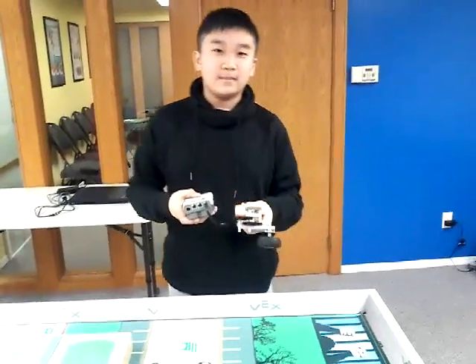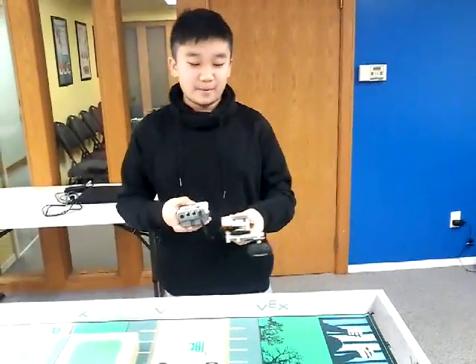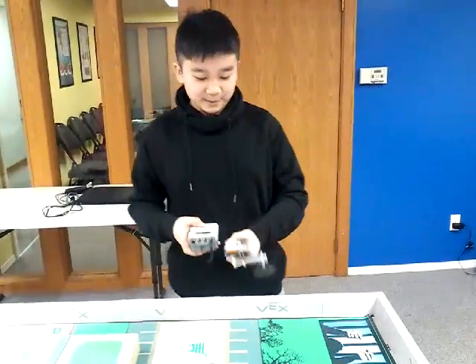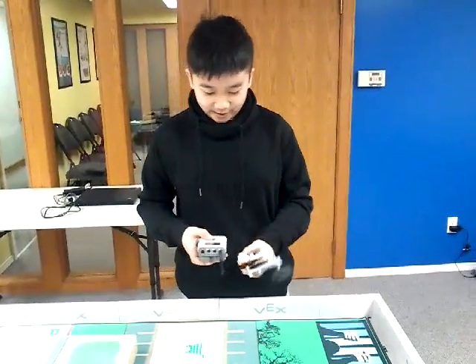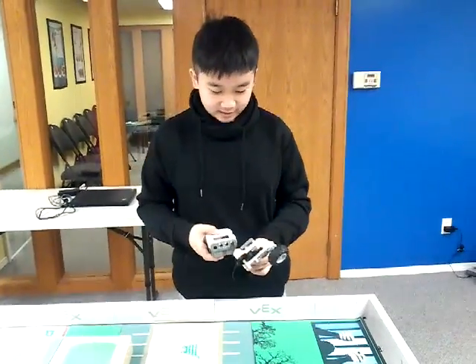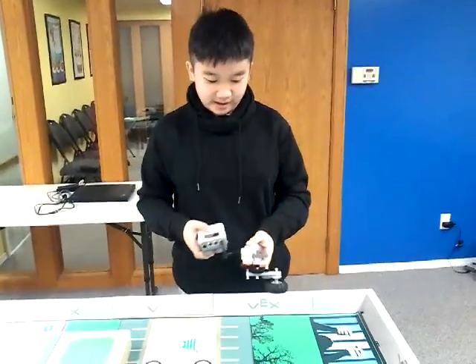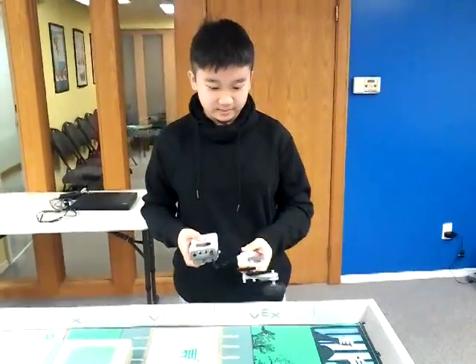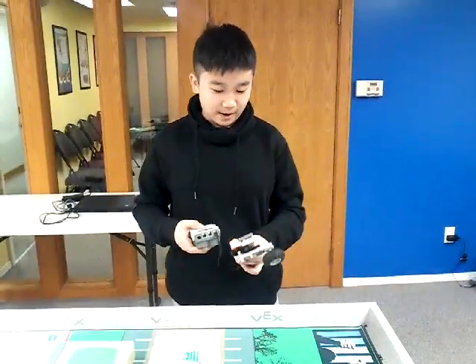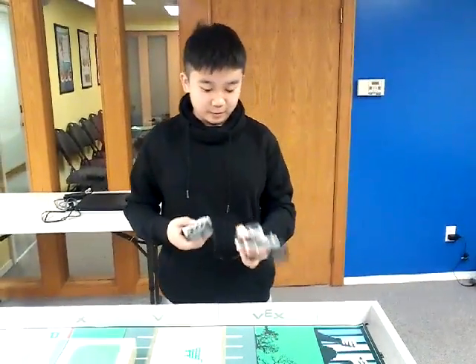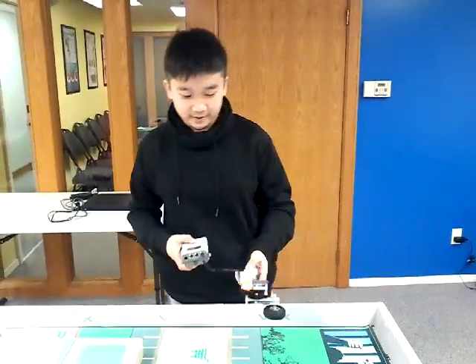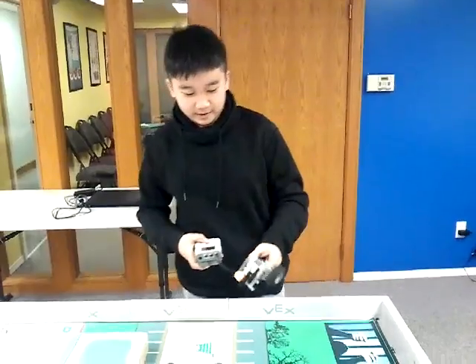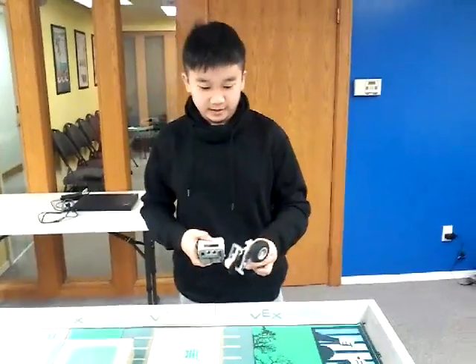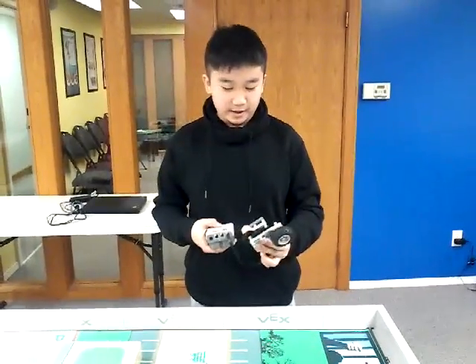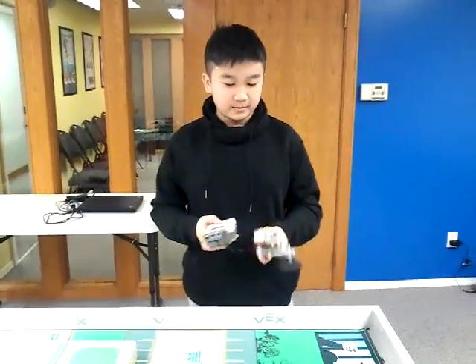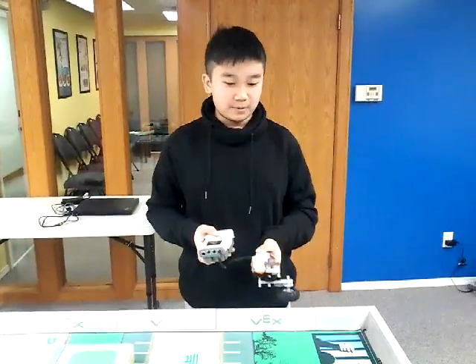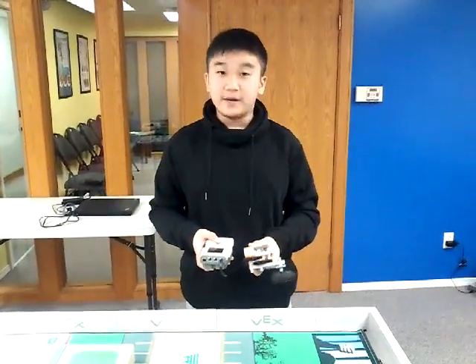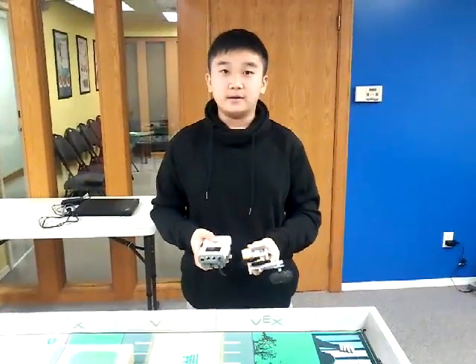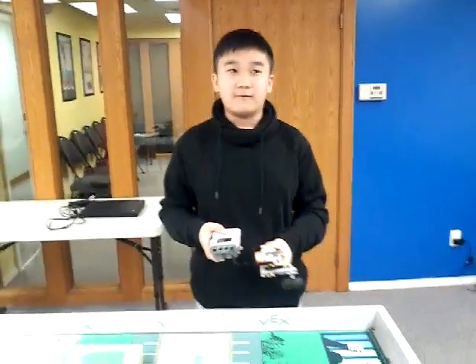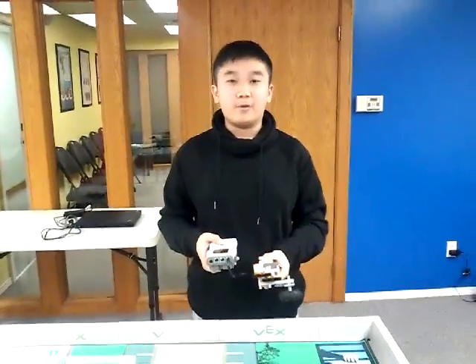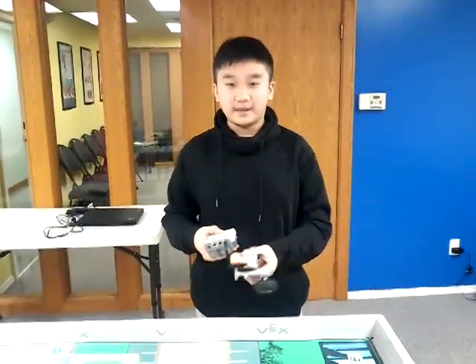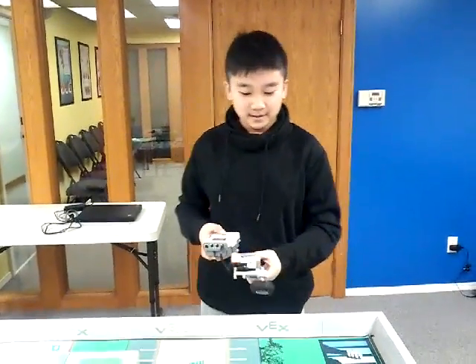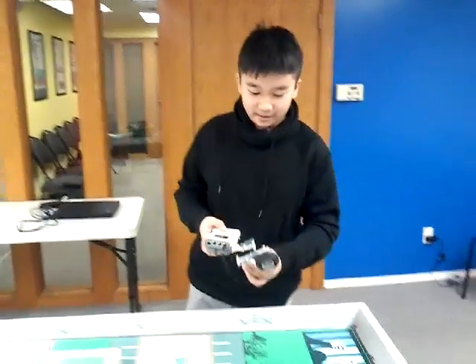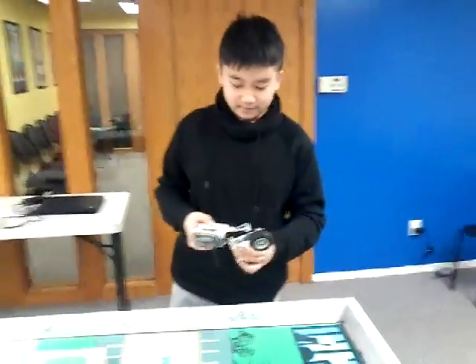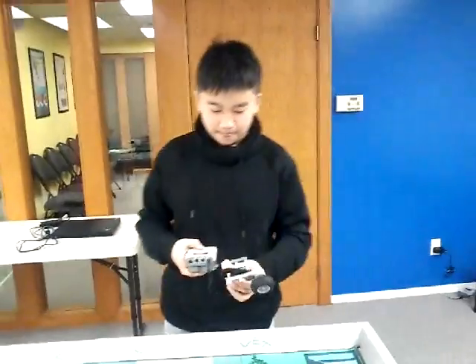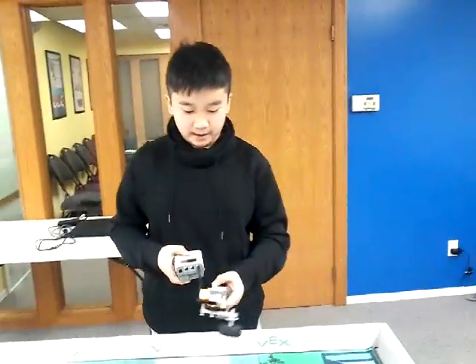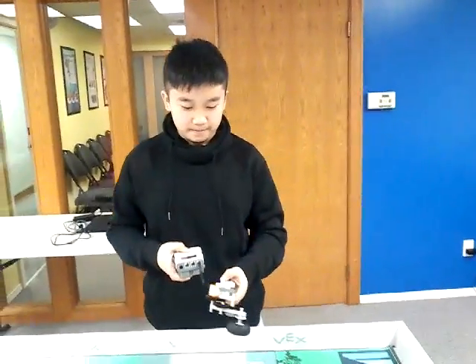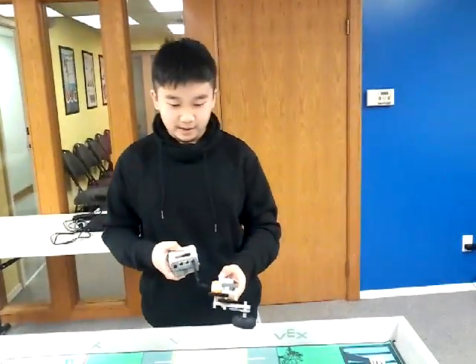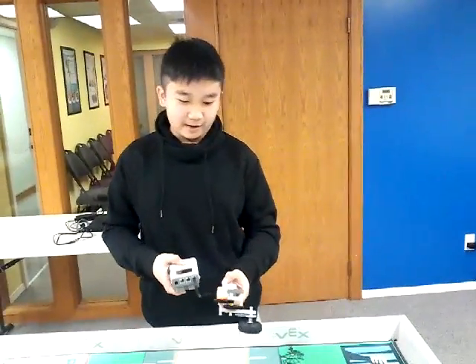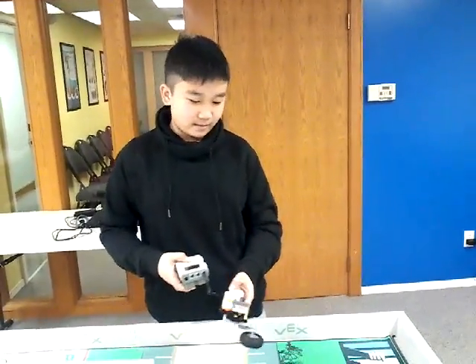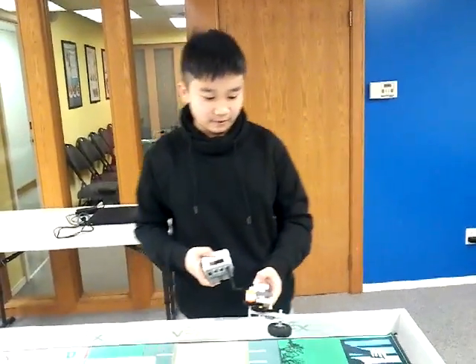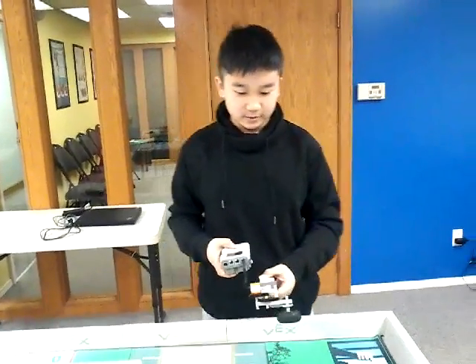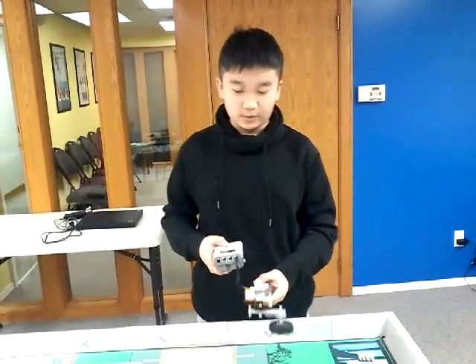Hi, my name is Jerry and this is today's my project. It's named Top Spinner 5.6 and it's making fun for the toy.